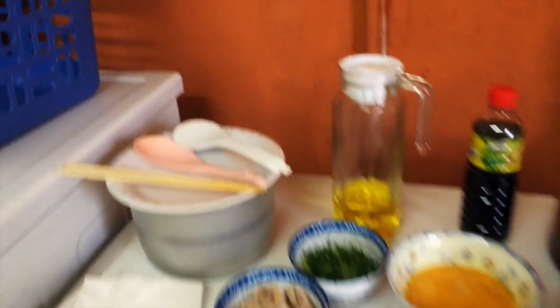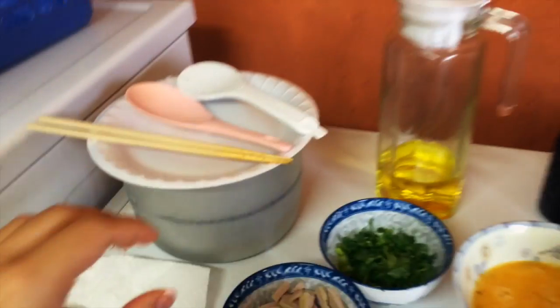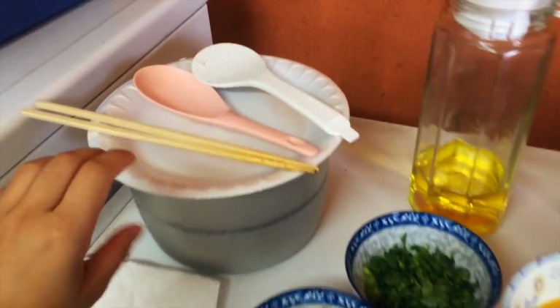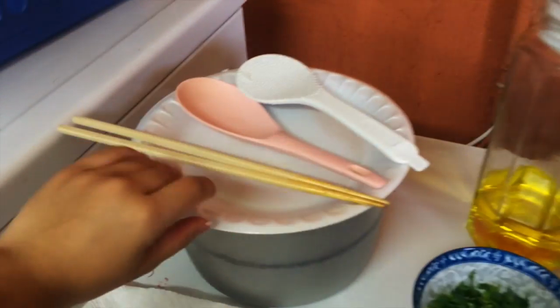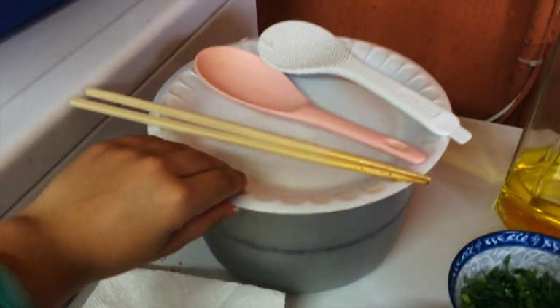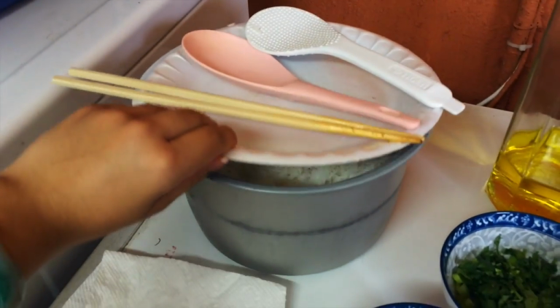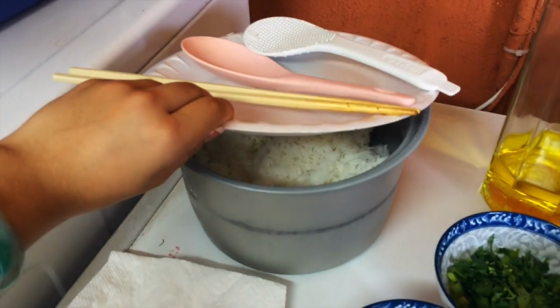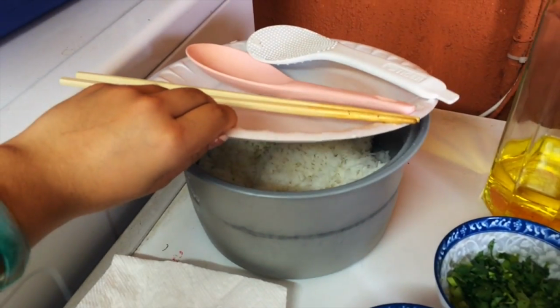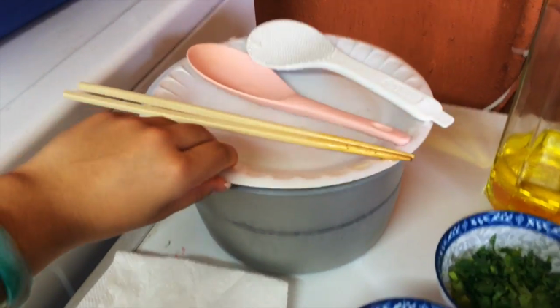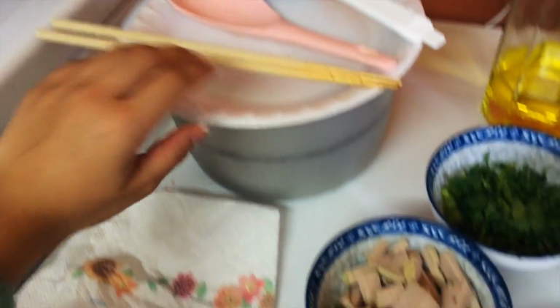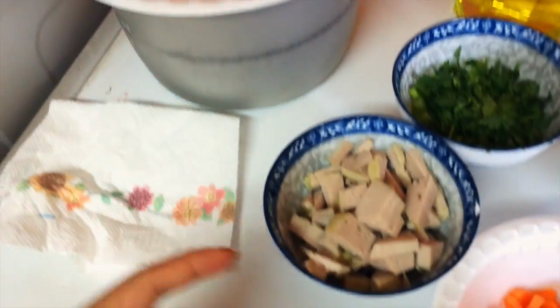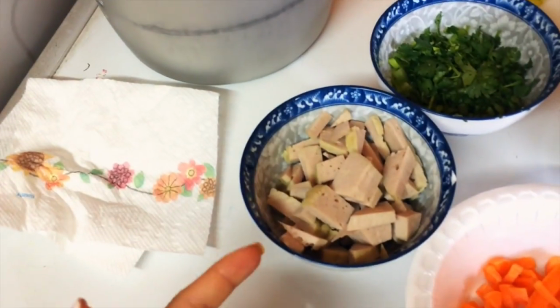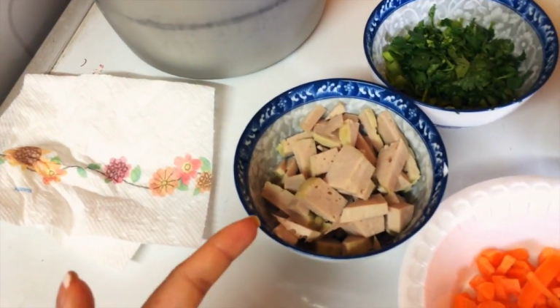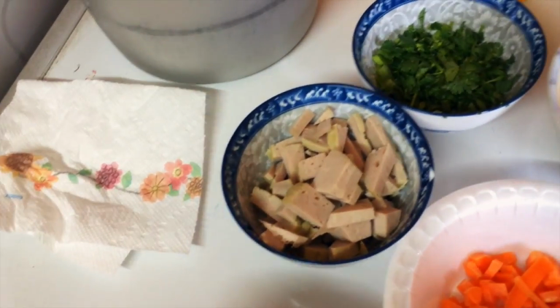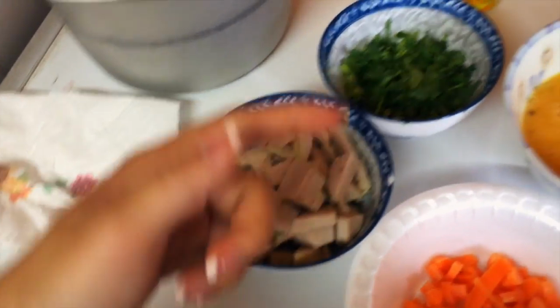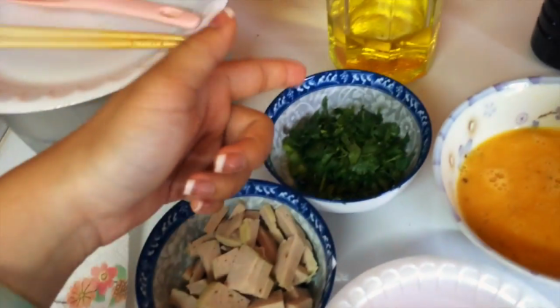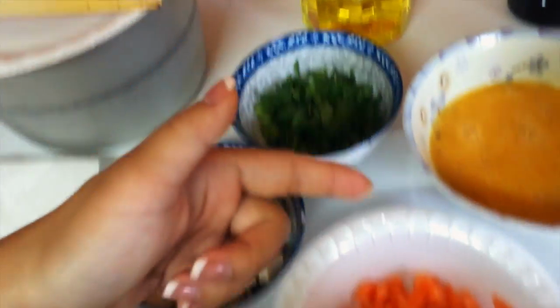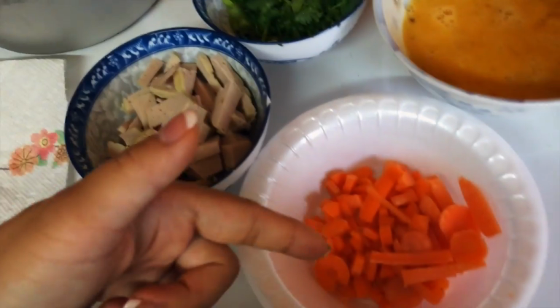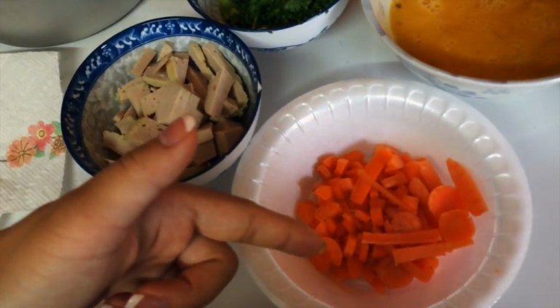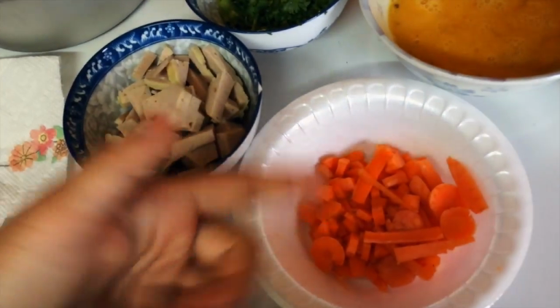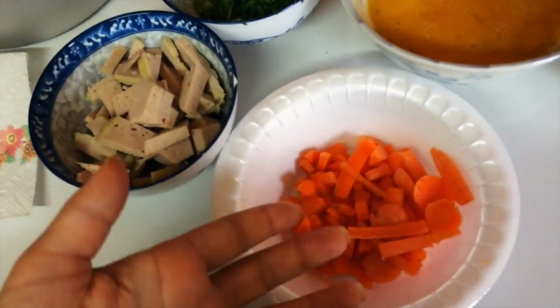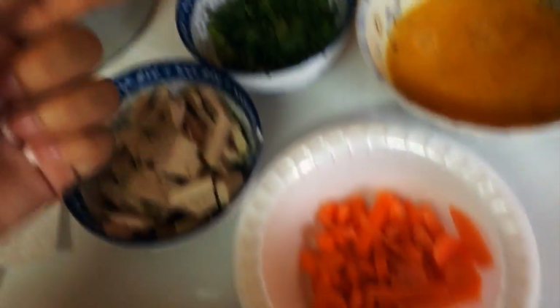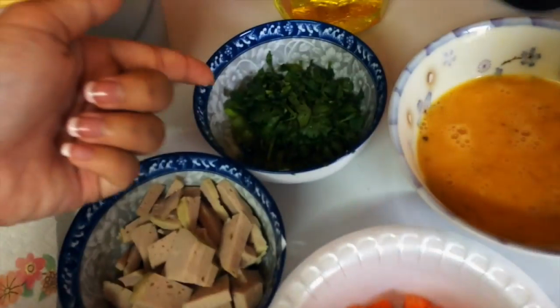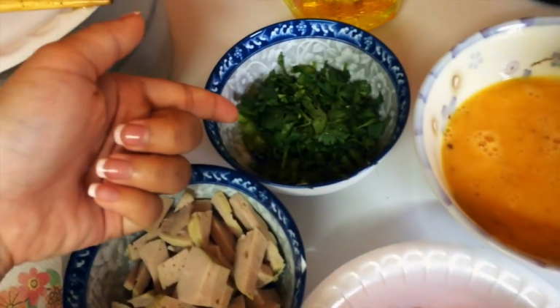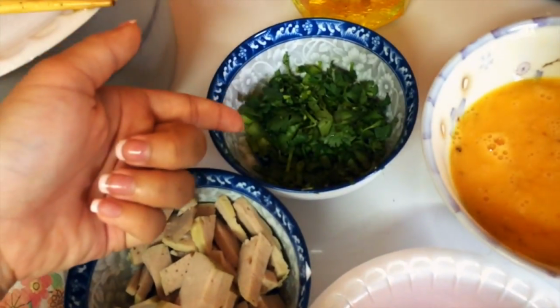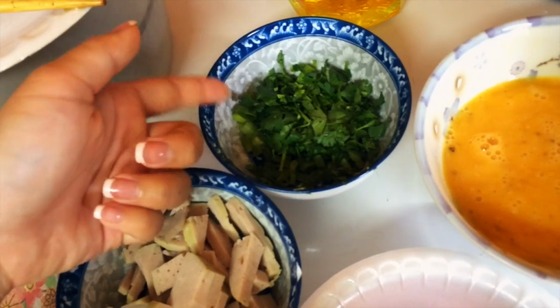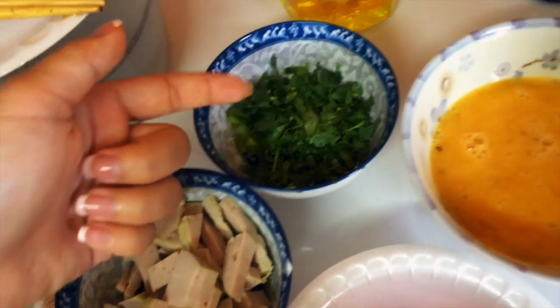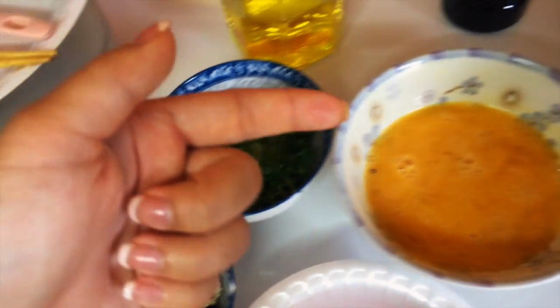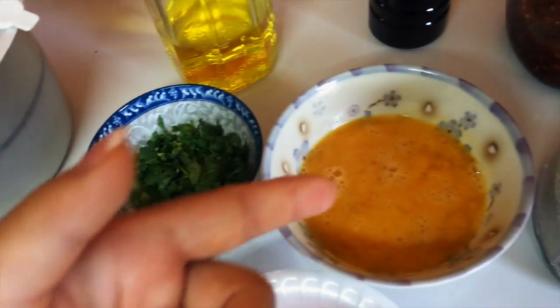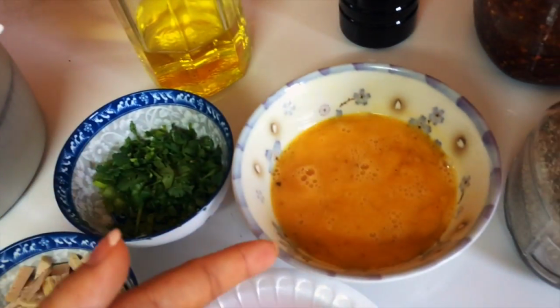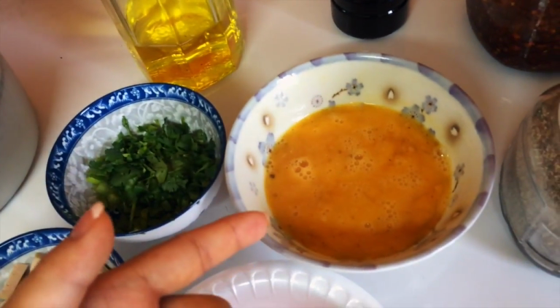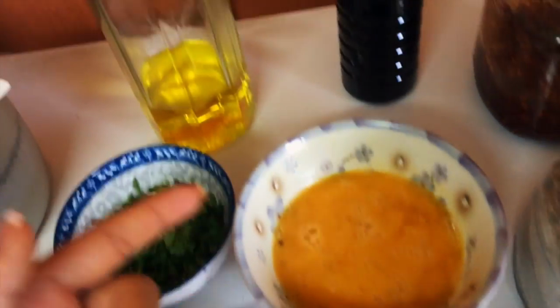First you will need some white rice, meat of your choice, any vegetables — carrots, cilantro, green onion, and some egg.